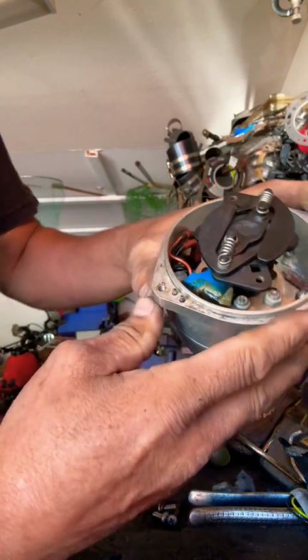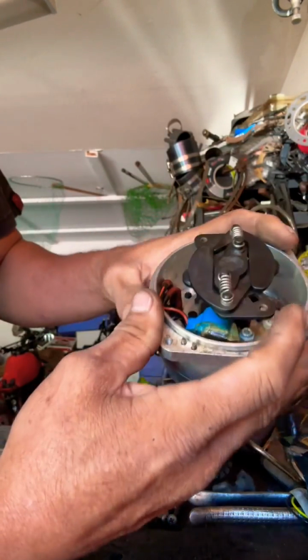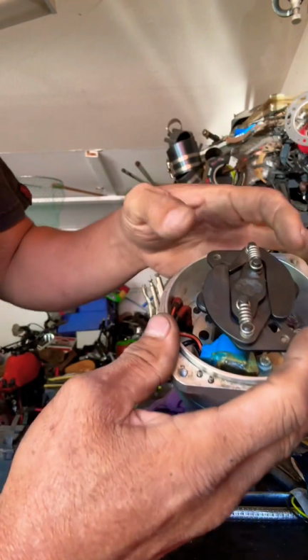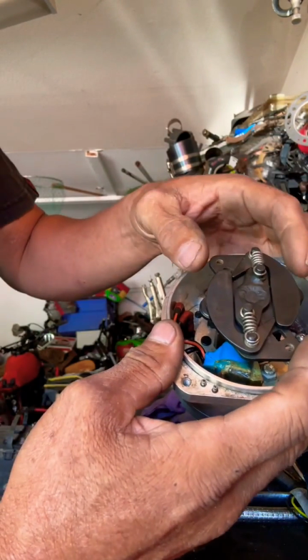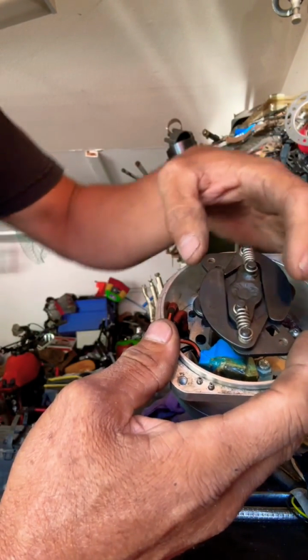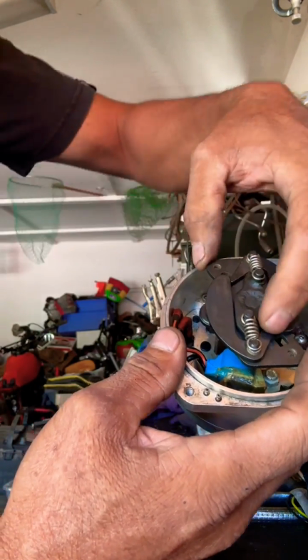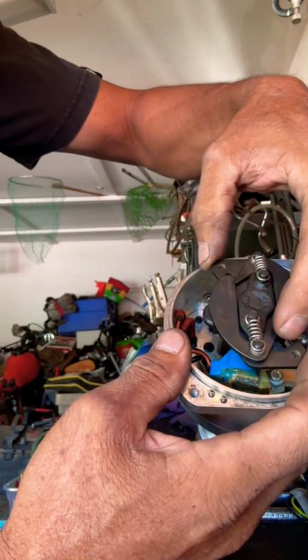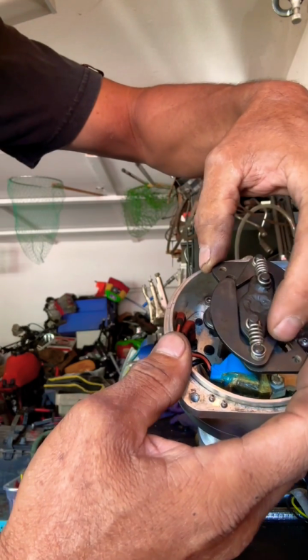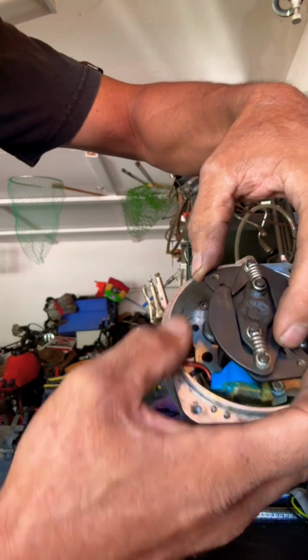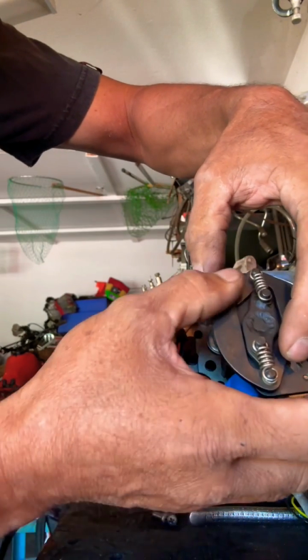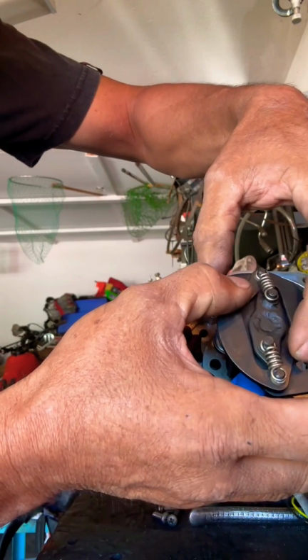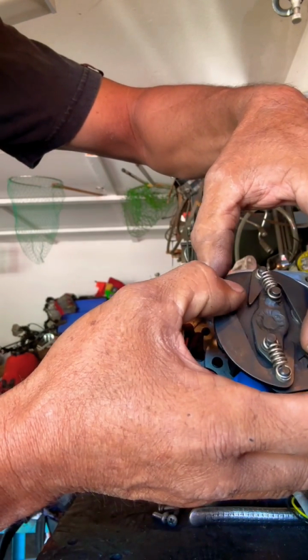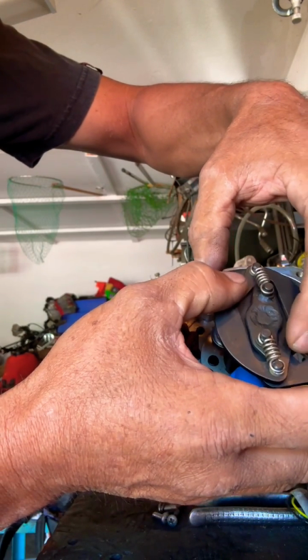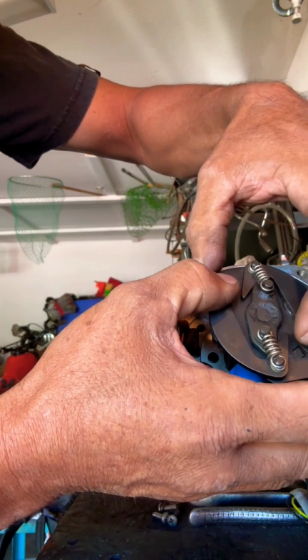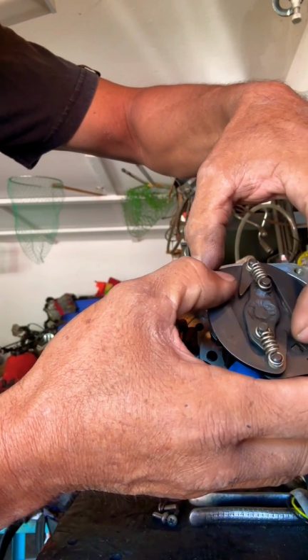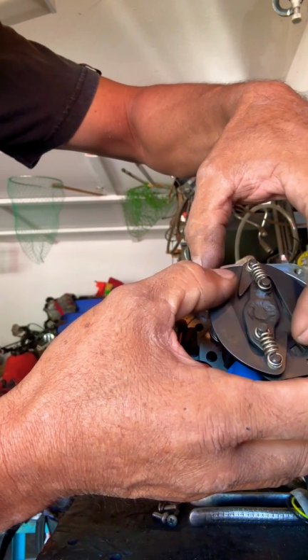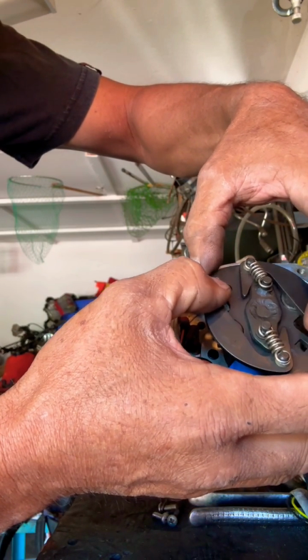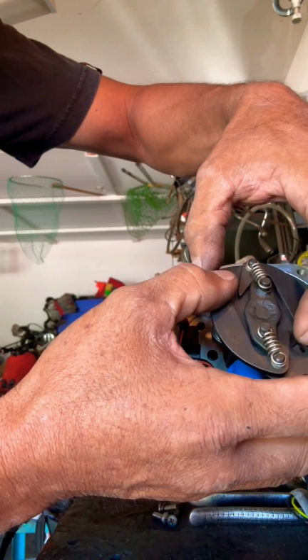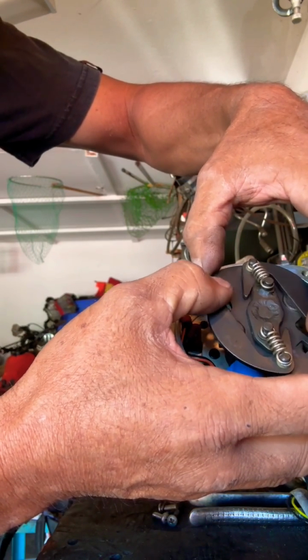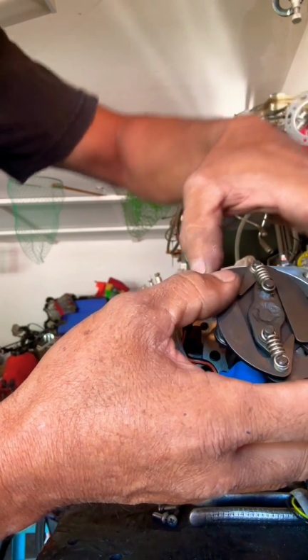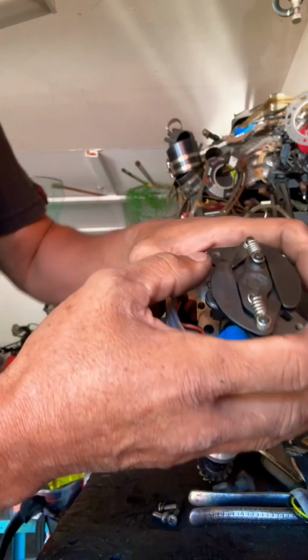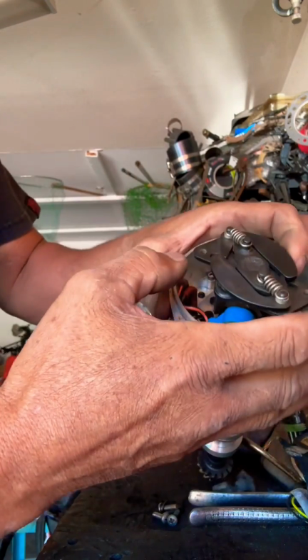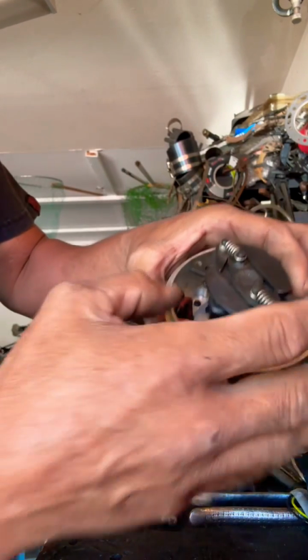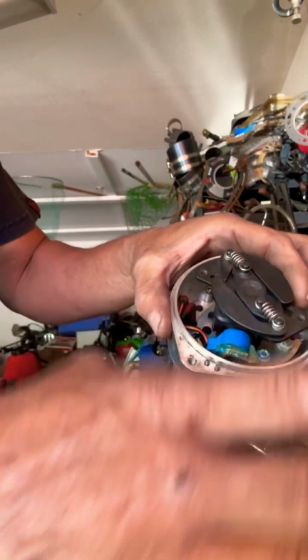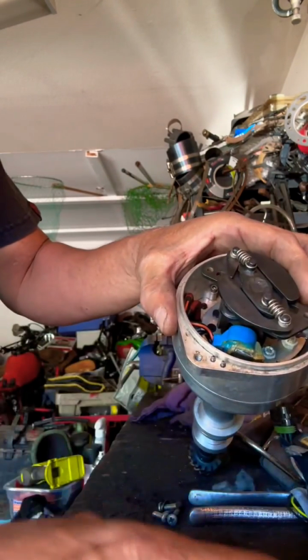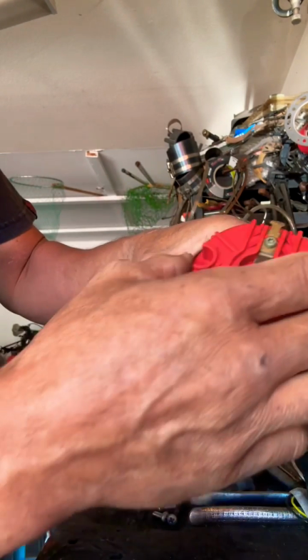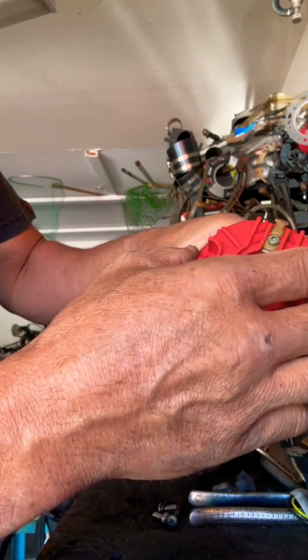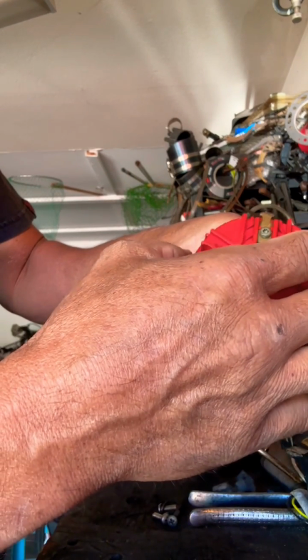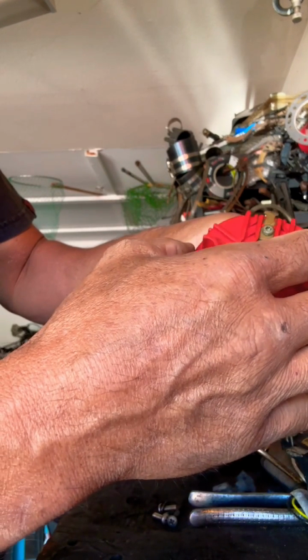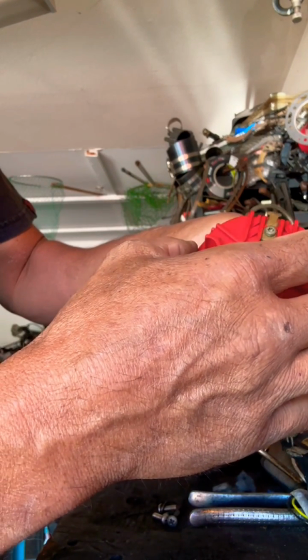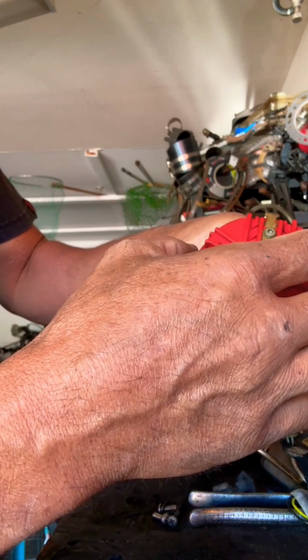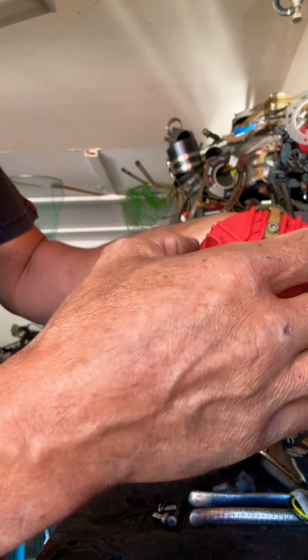The second way is this: these weights fly out, and the faster your distributor spins, the weights fly out, and what that does is it's hooked to this and it makes your rotor actually advance a little bit.